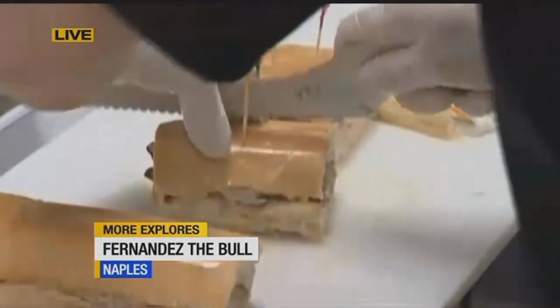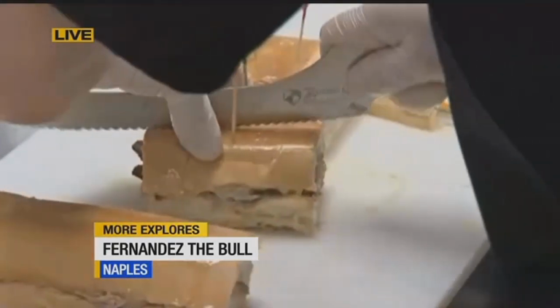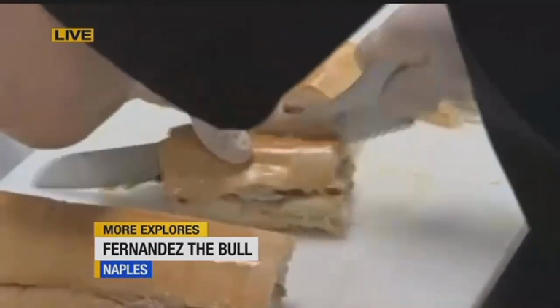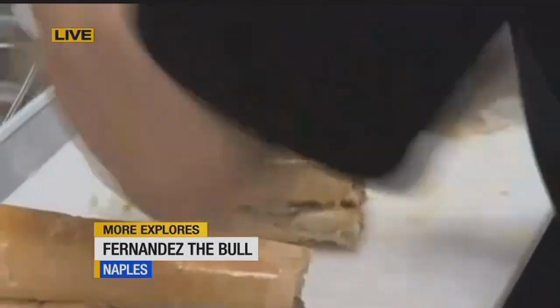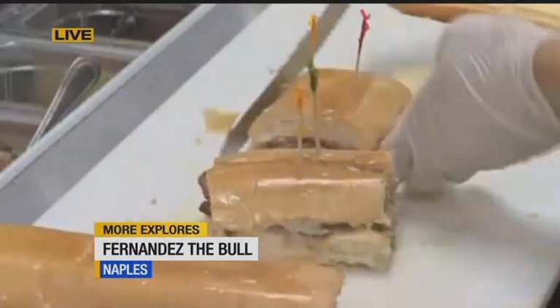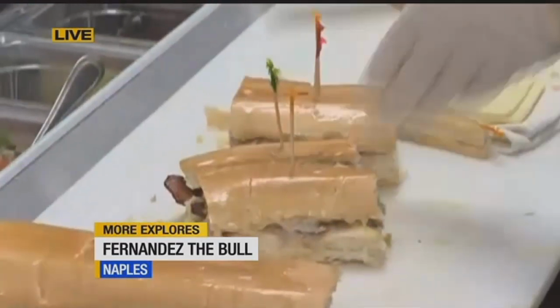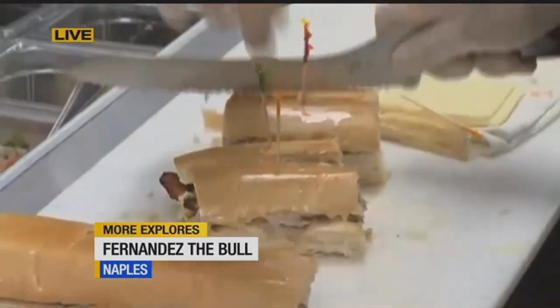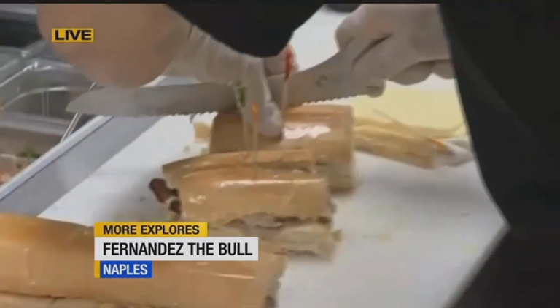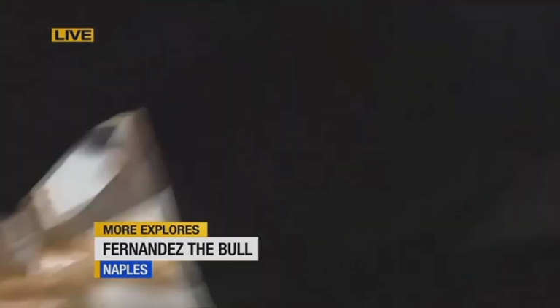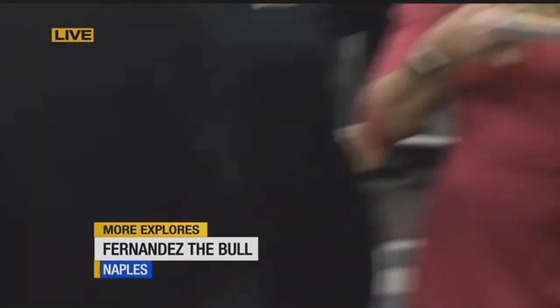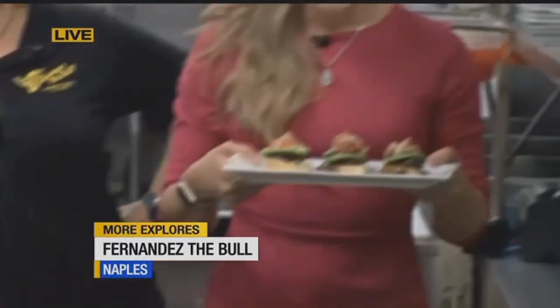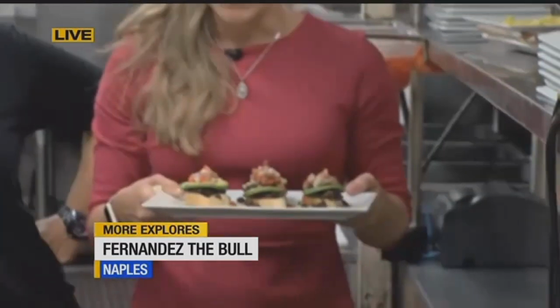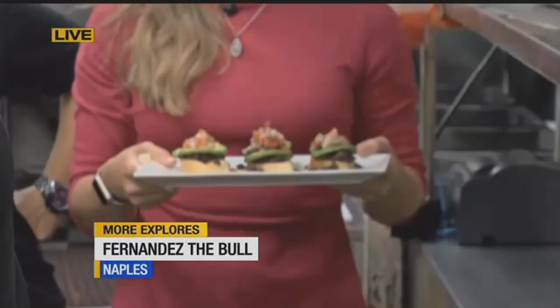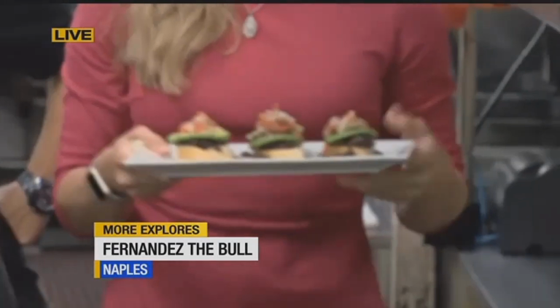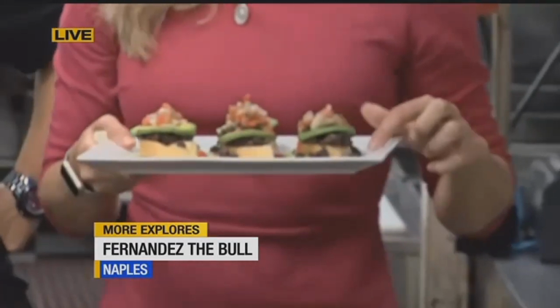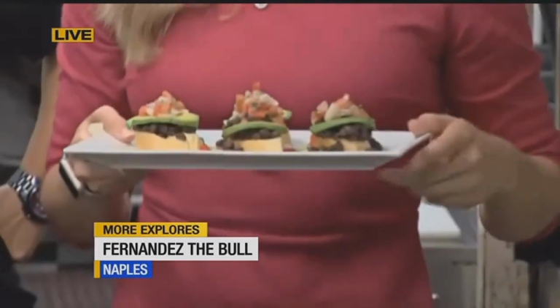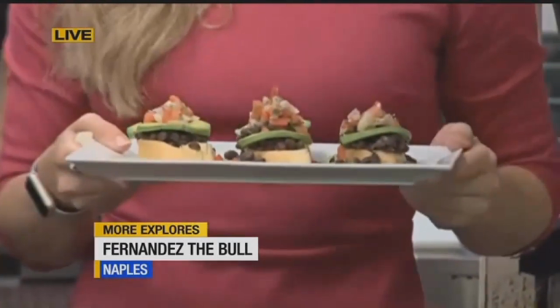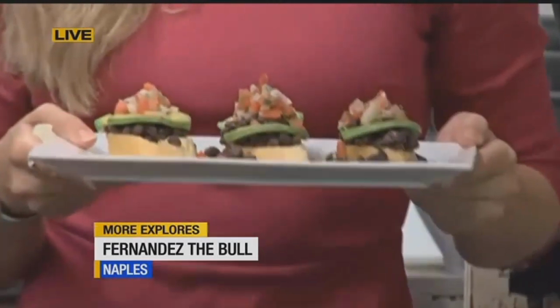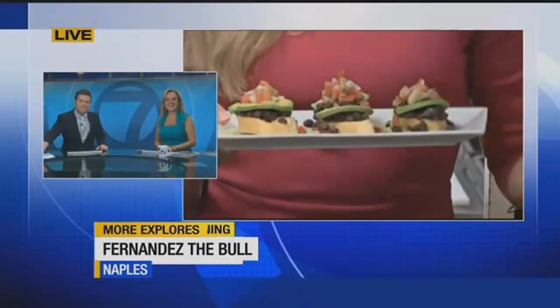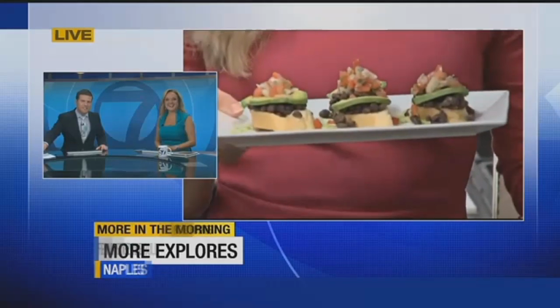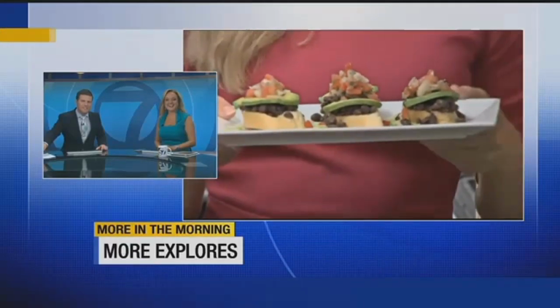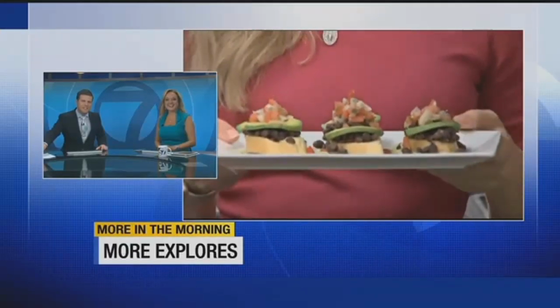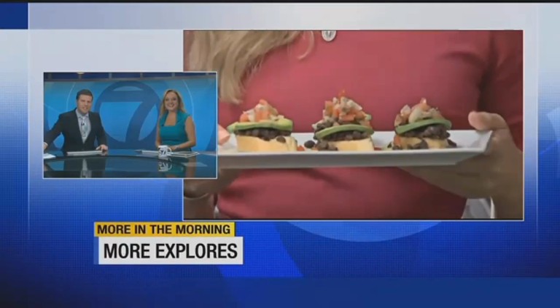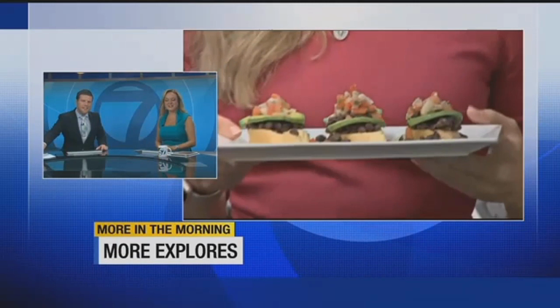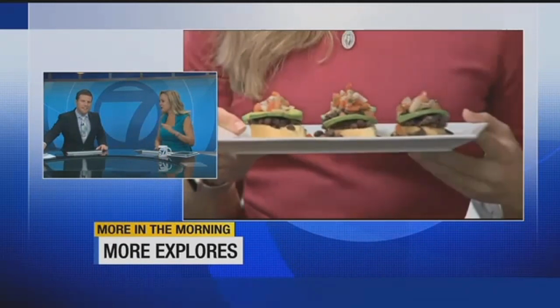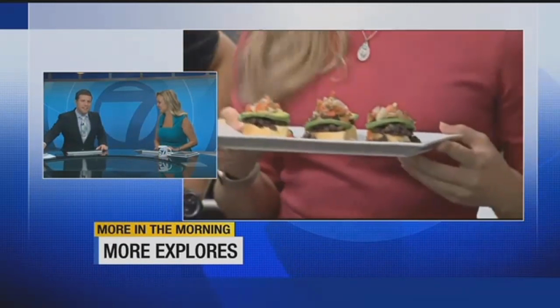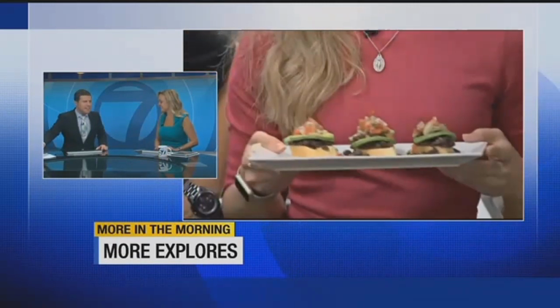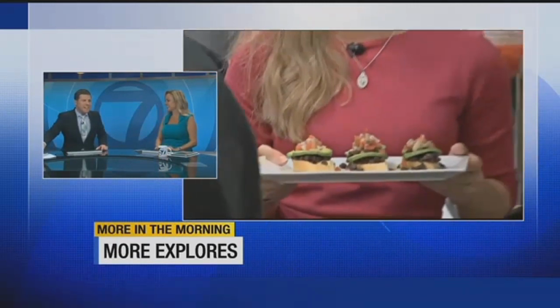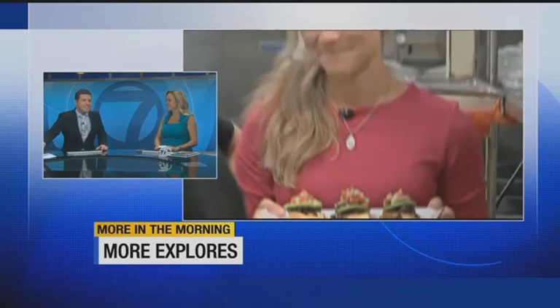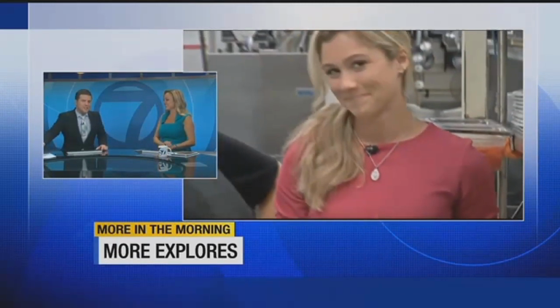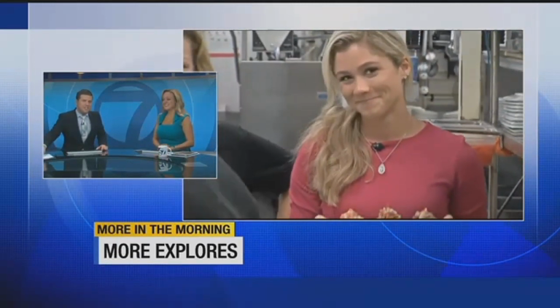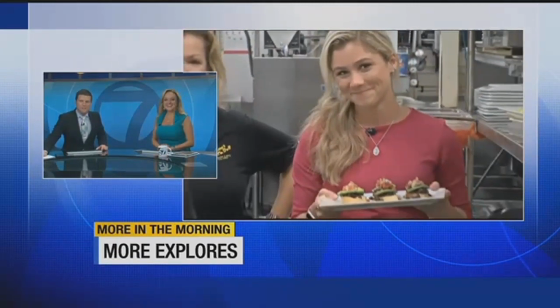So Jen, Greg, there you have it. But also, Jen, look what we found for you — a vegetarian option. So we're going to check this out coming up in the 9 o'clock hour. There's something for everyone here. That looks delicious. It all looks delicious. It looks sensational, Kristen. It looks really good.